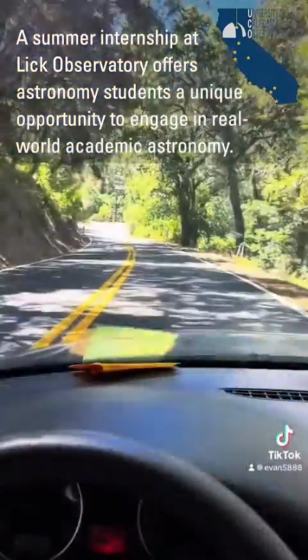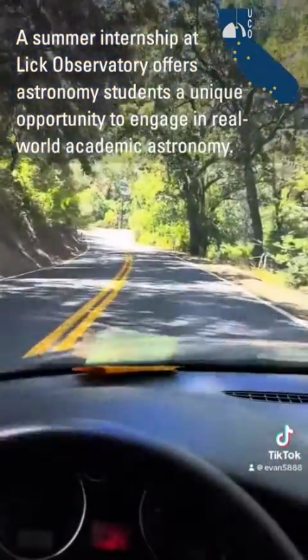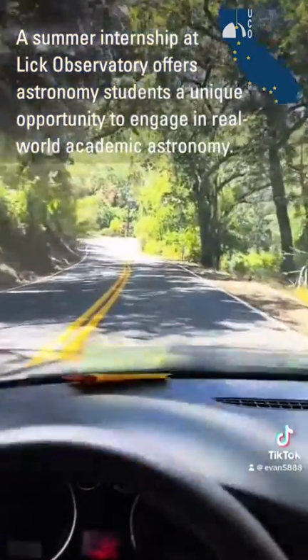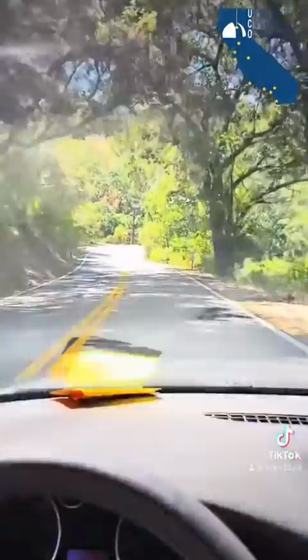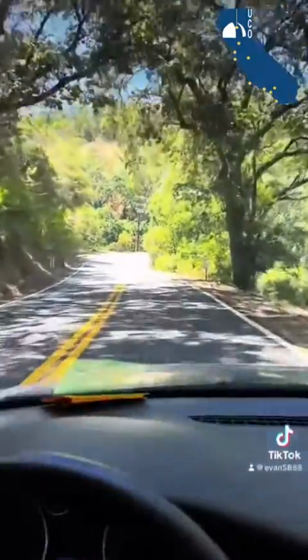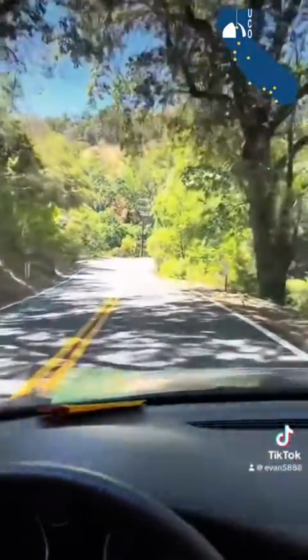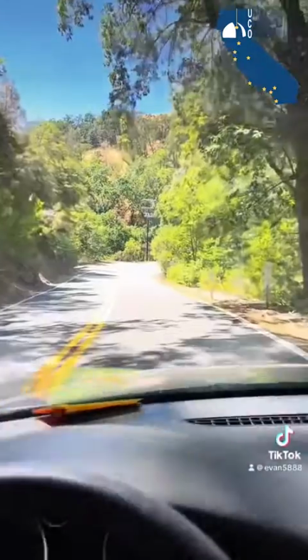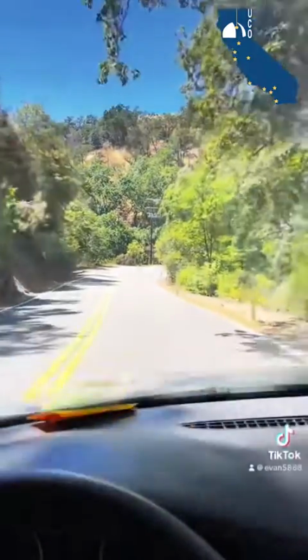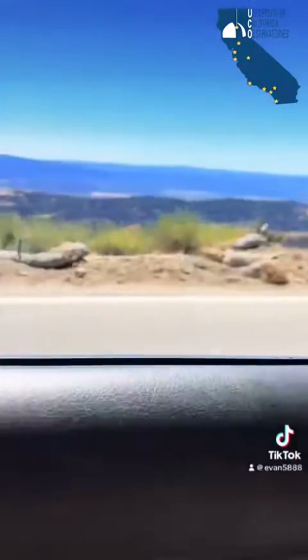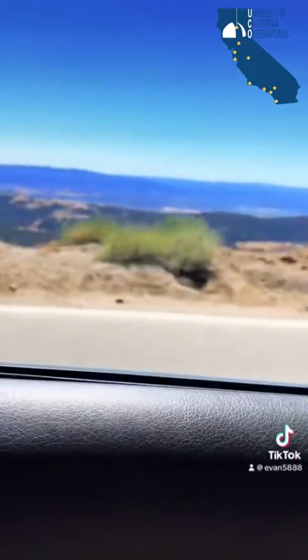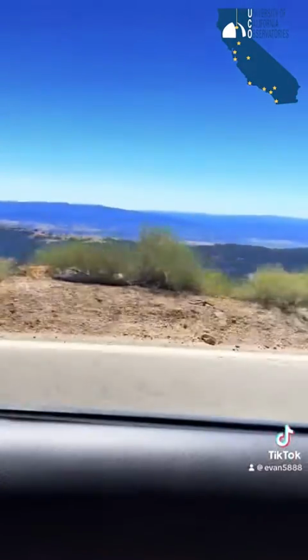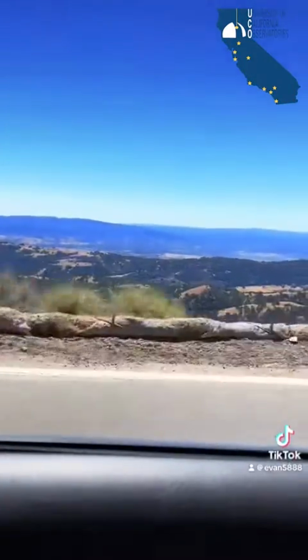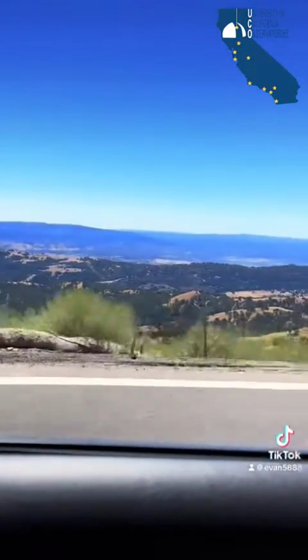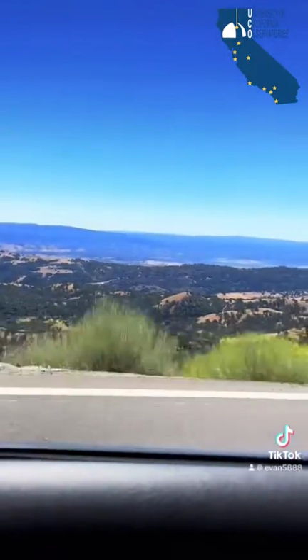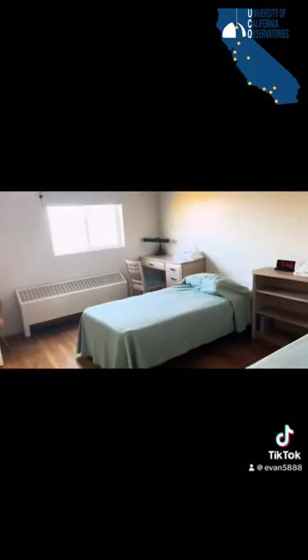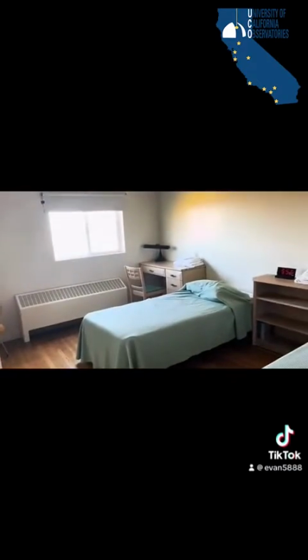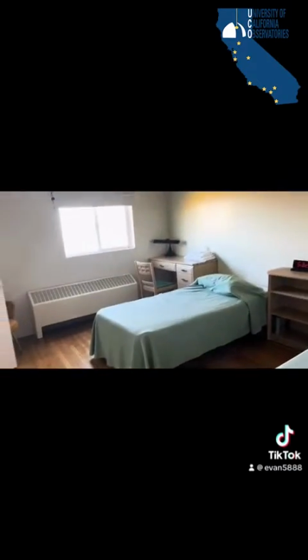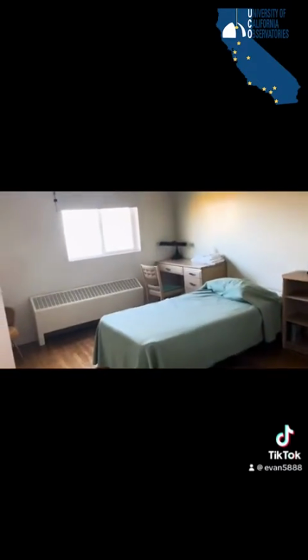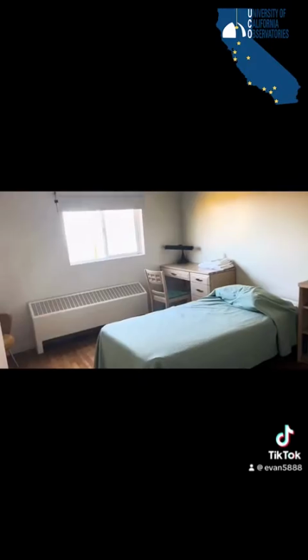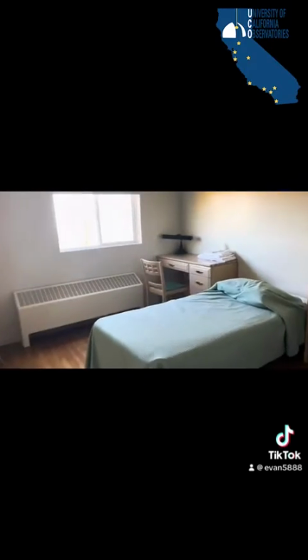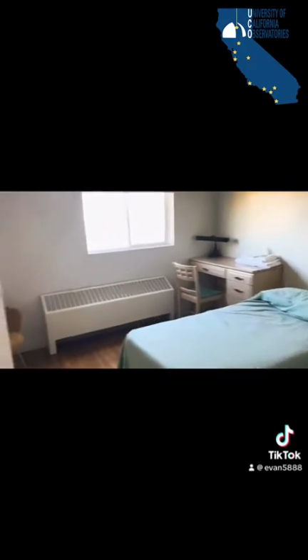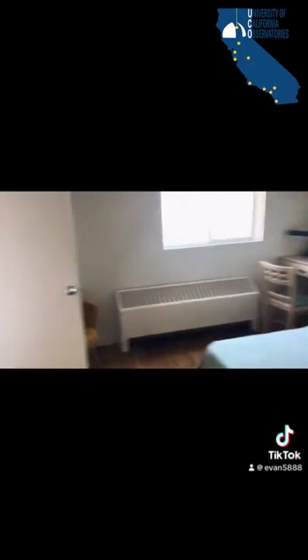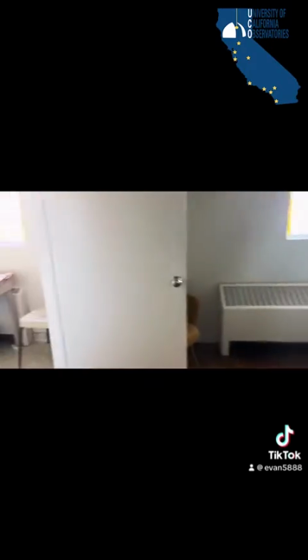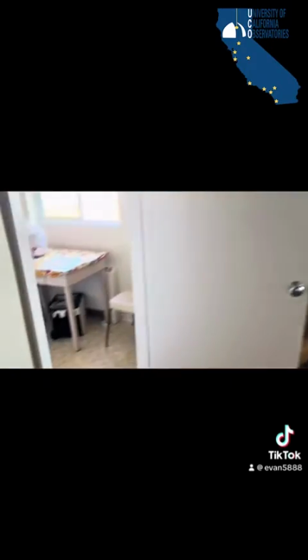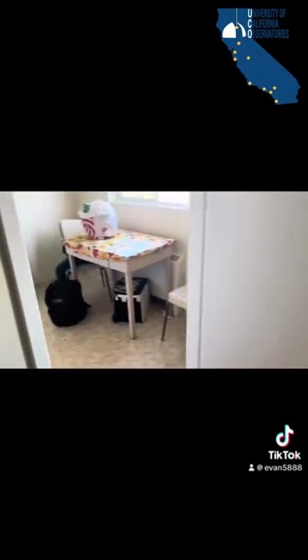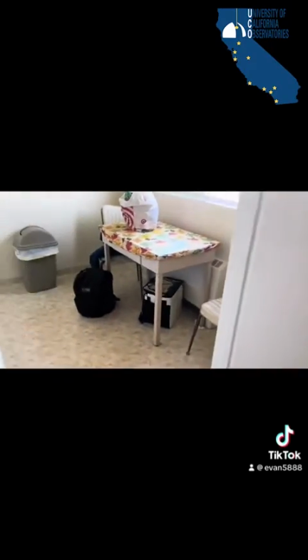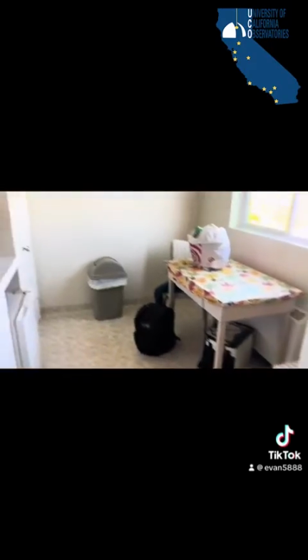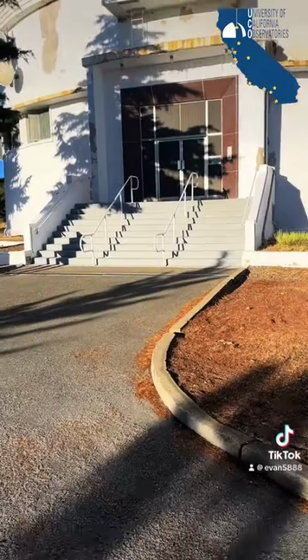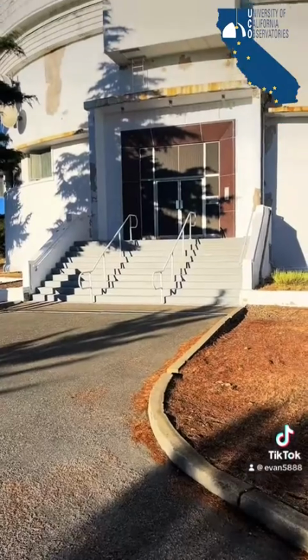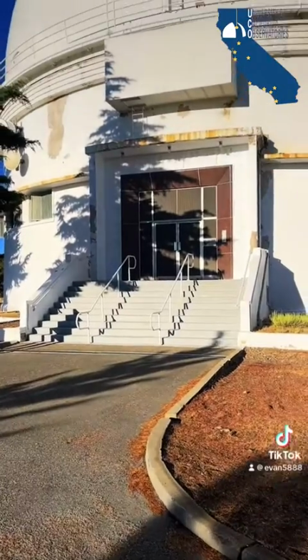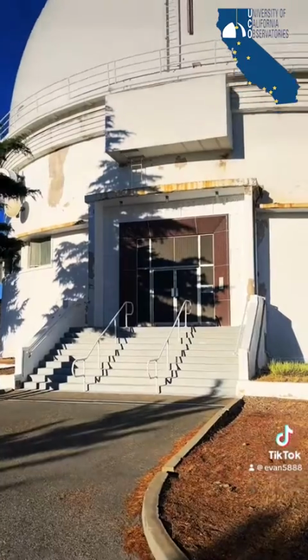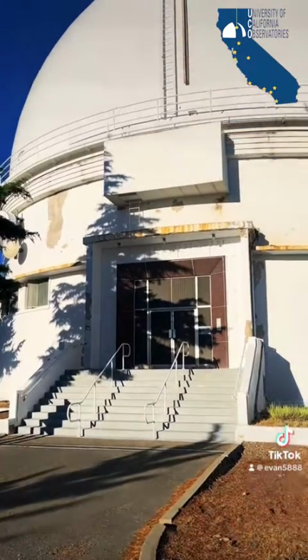My day usually starts around 2 p.m., where I make the long commute from Santa Cruz to the observatory. Around 4, I'll make it to the mountain and quickly check in at the dorms — this is where I'll be spending the night. And then I'll head over to the telescope dome.